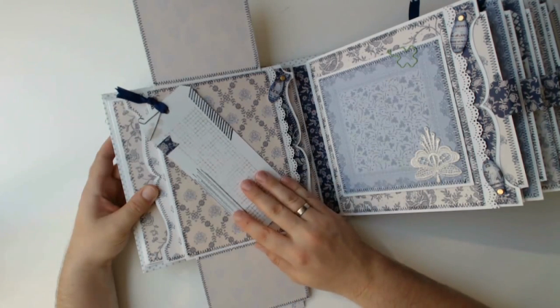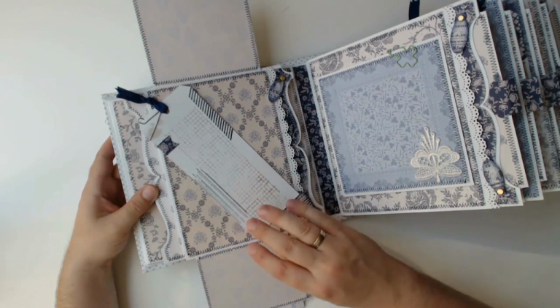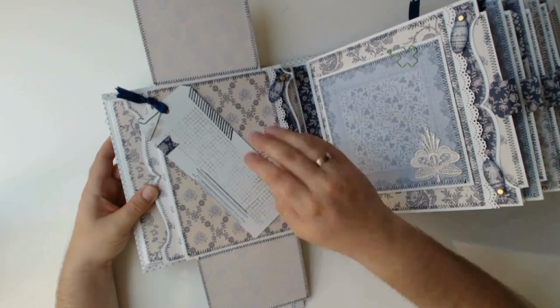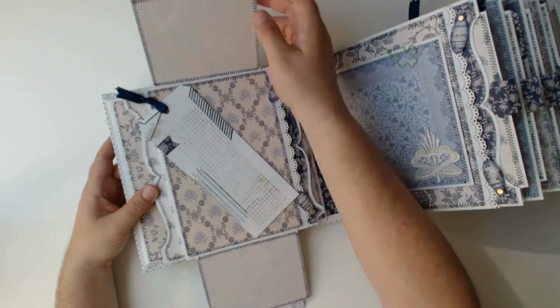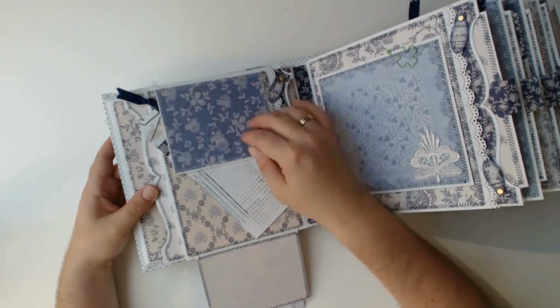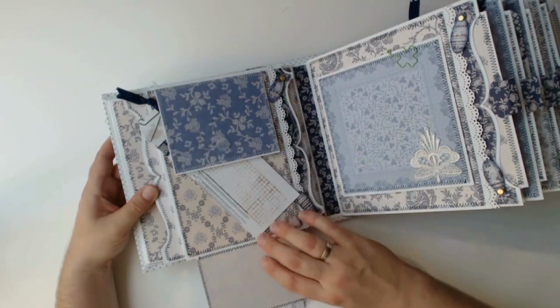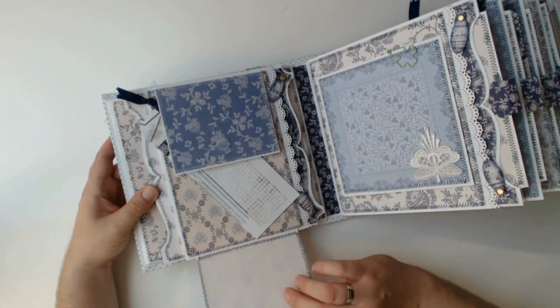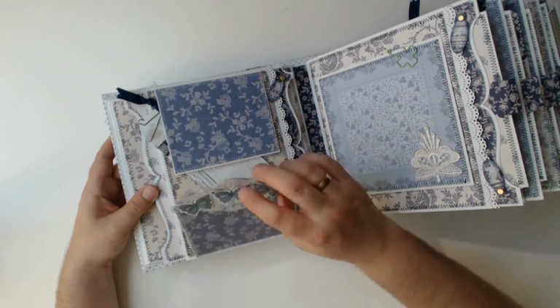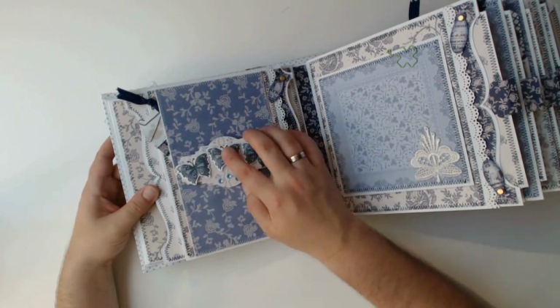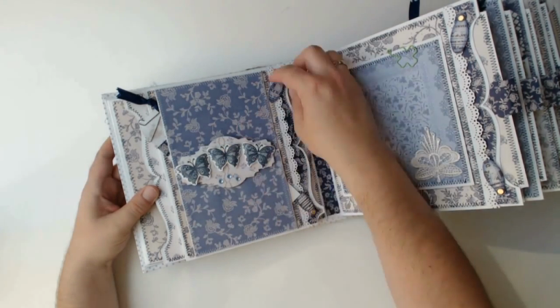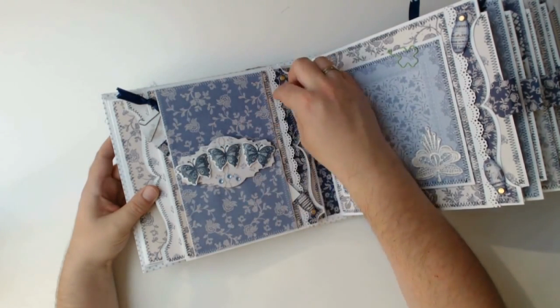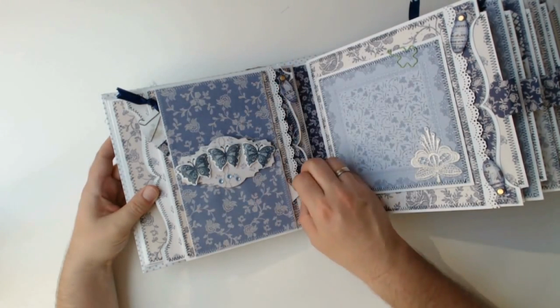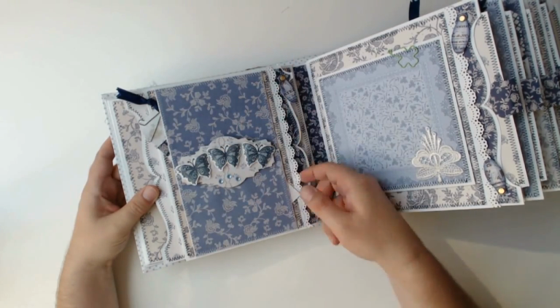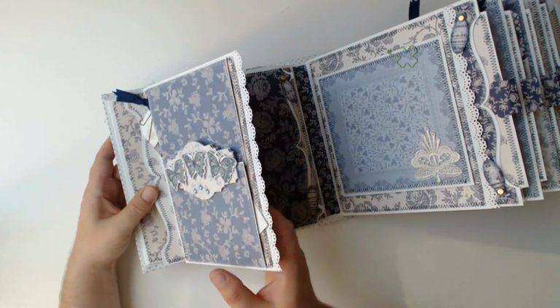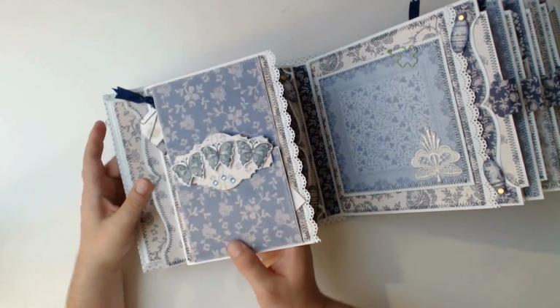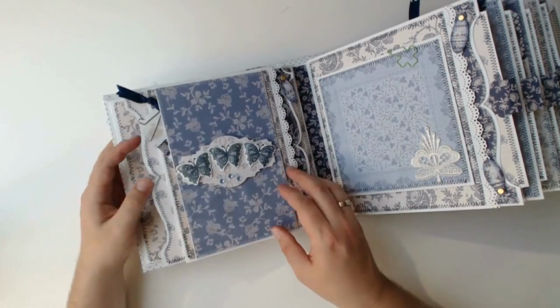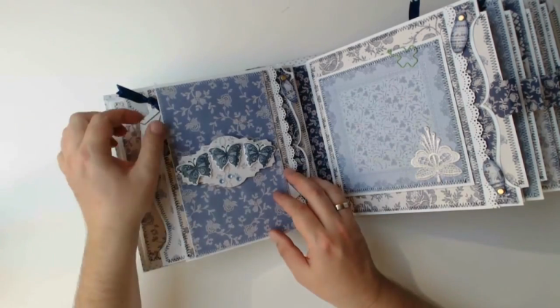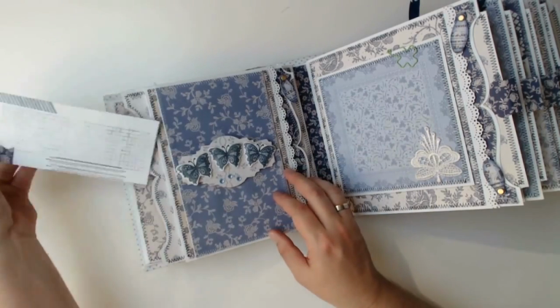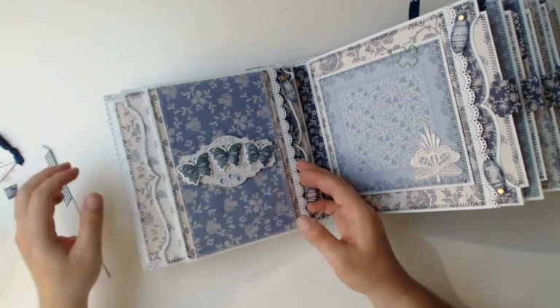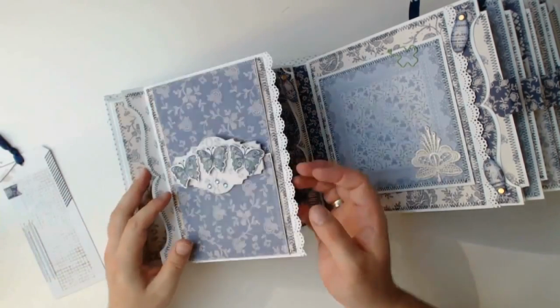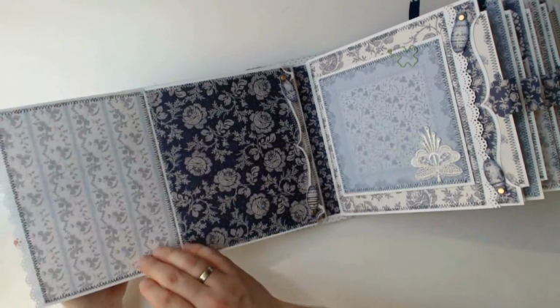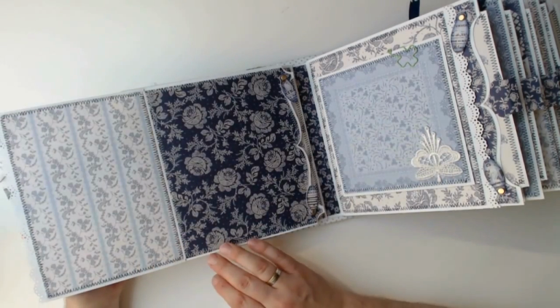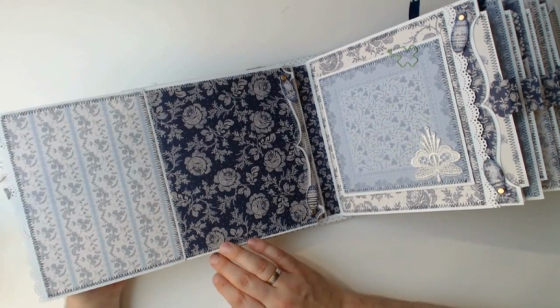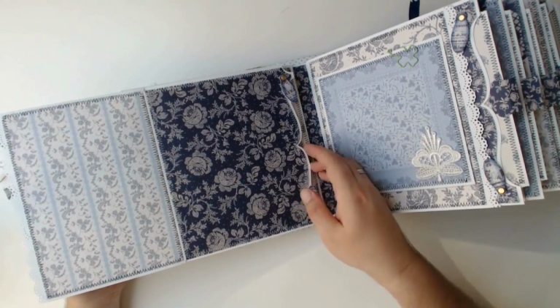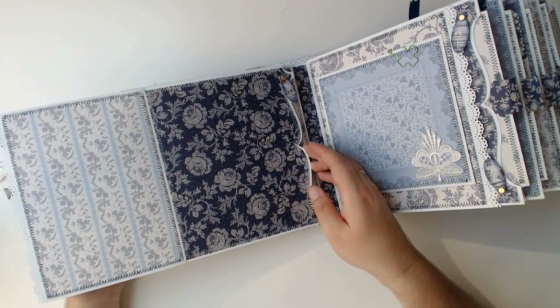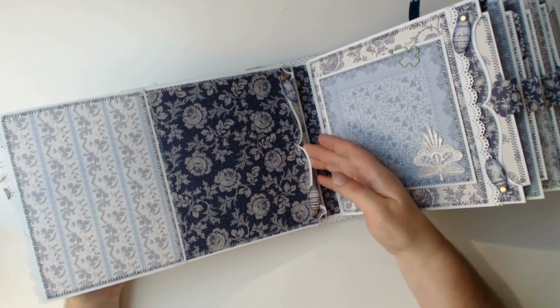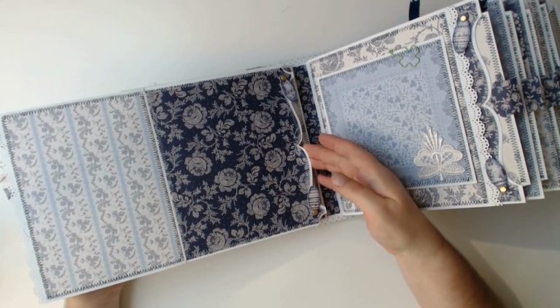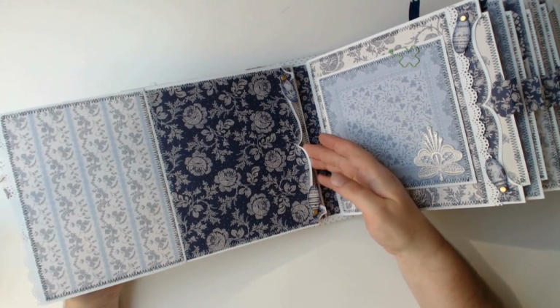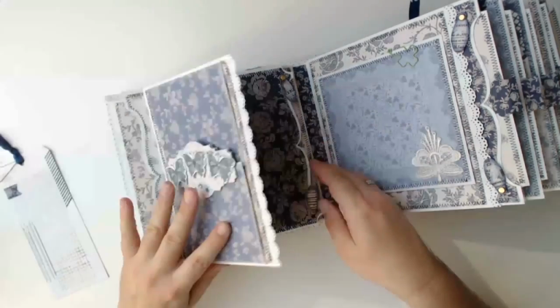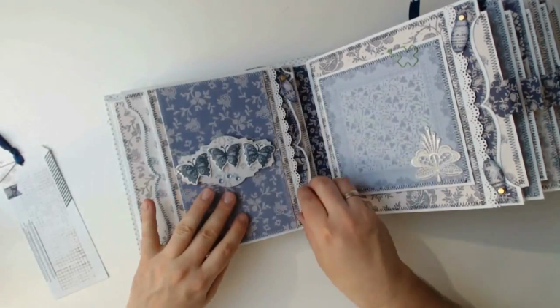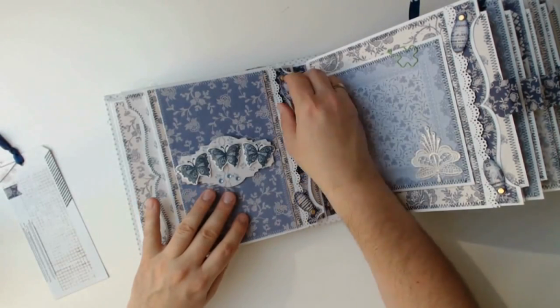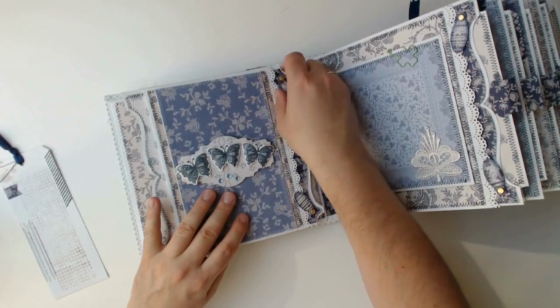The wonderful laced borders I did with a border punch by EK Success. For the big waved border I used a large ornament die, from which I only covered the edges with the cardstock of the page.